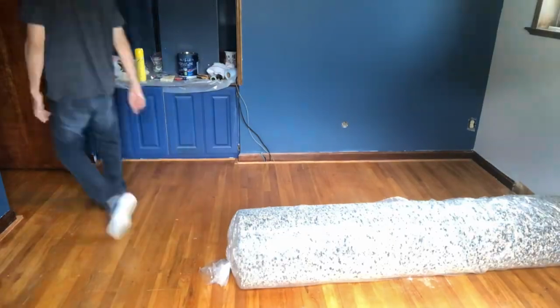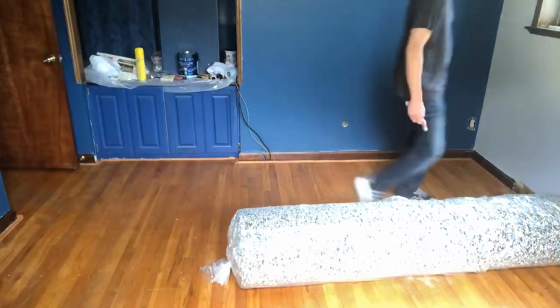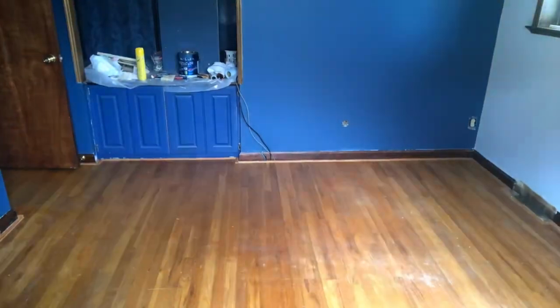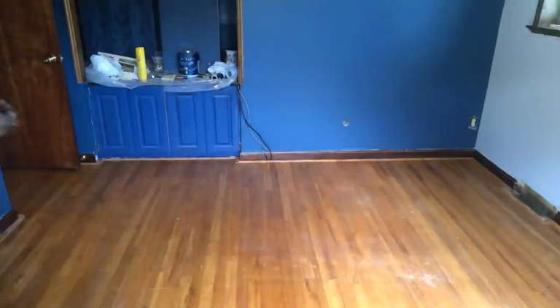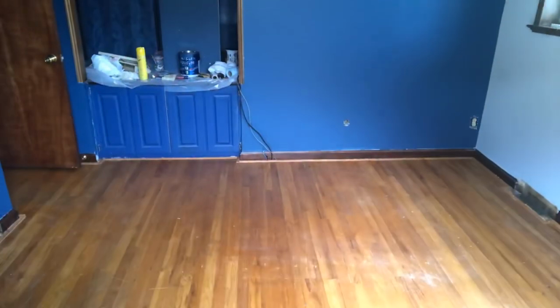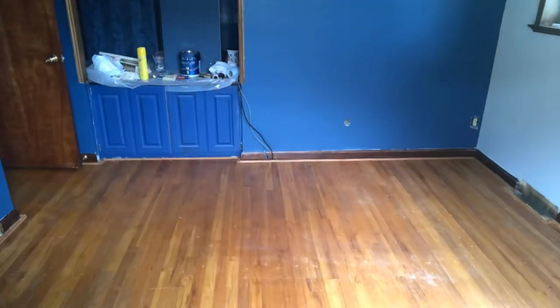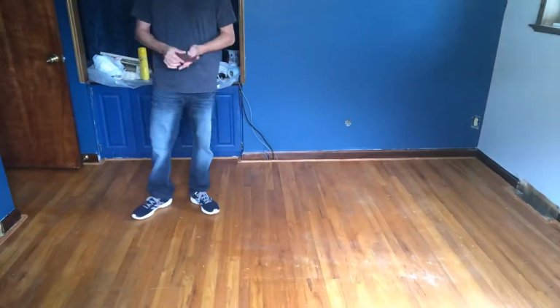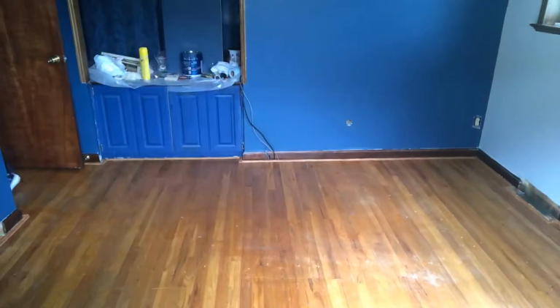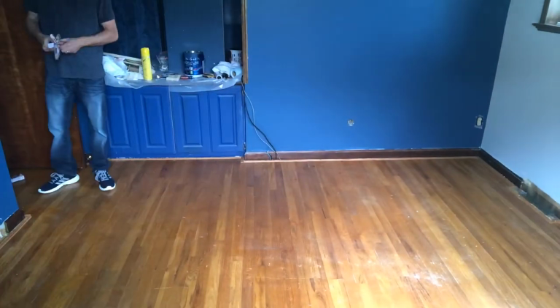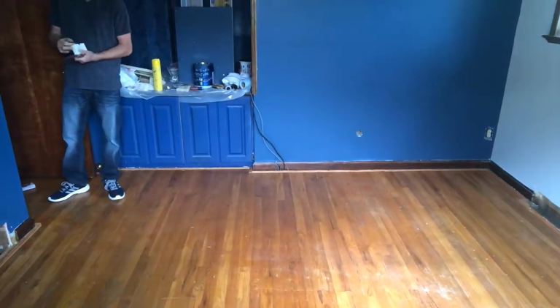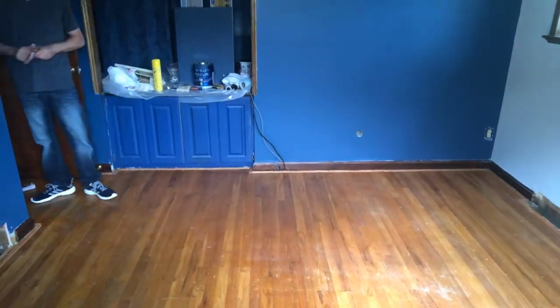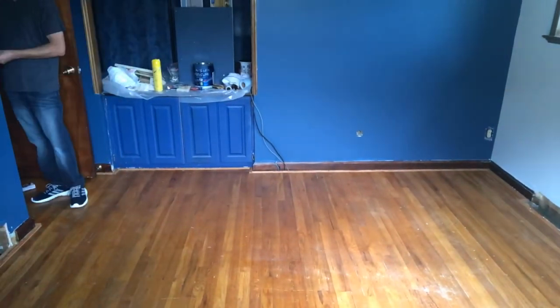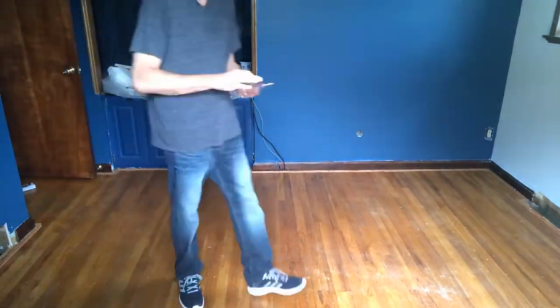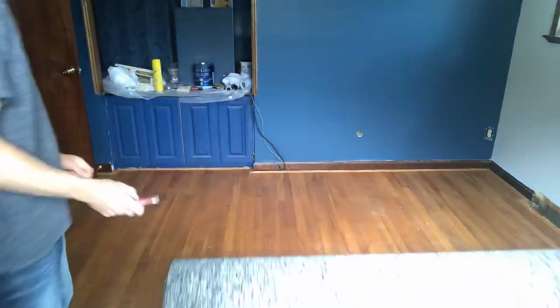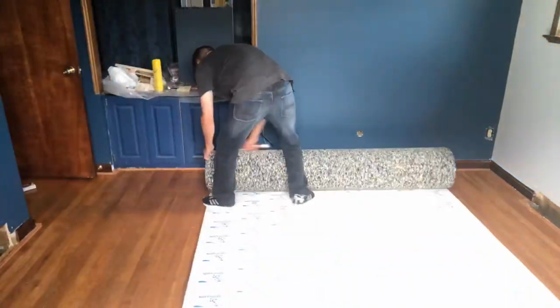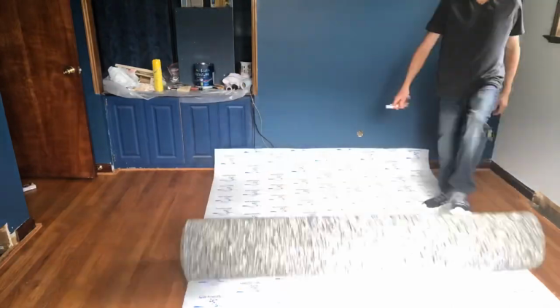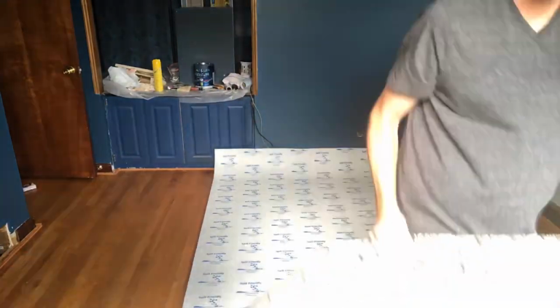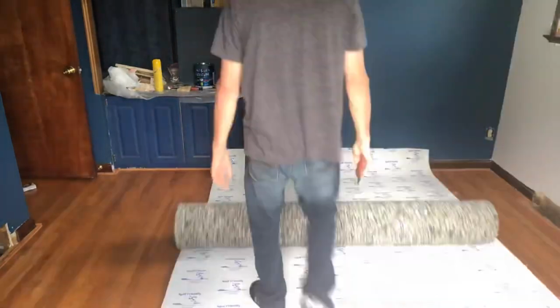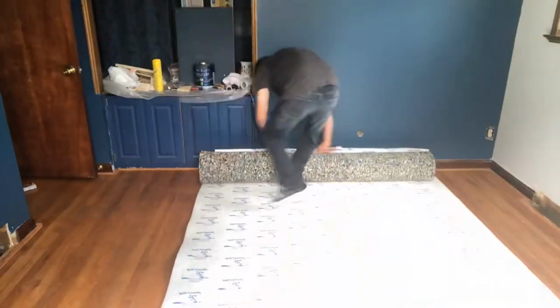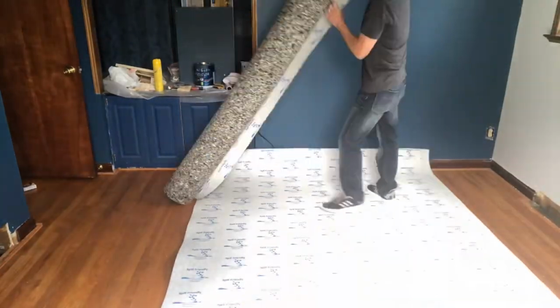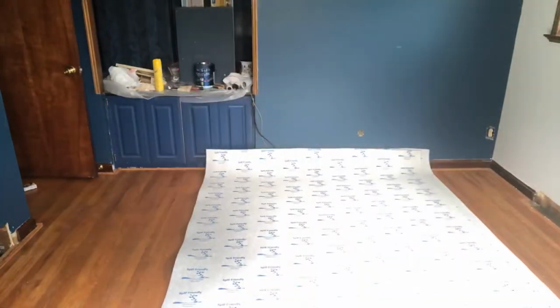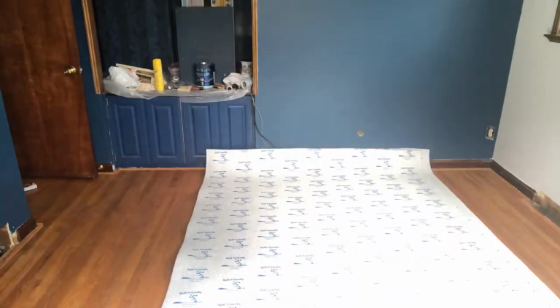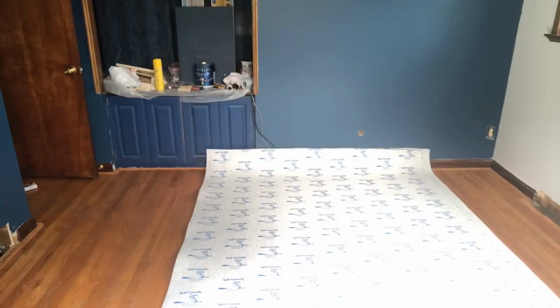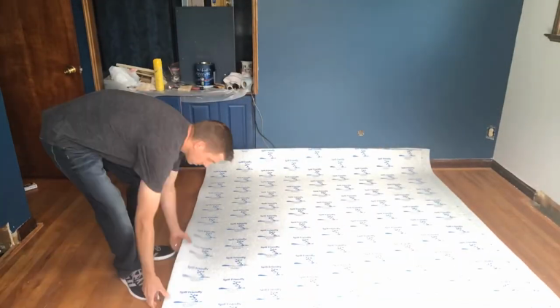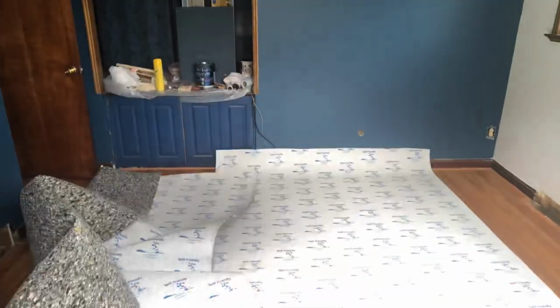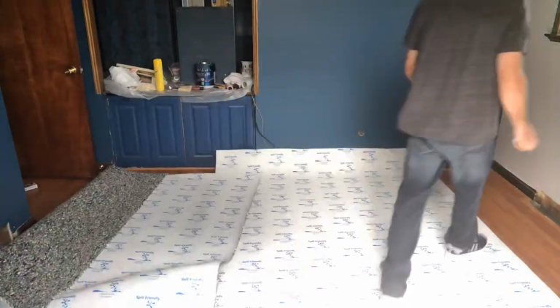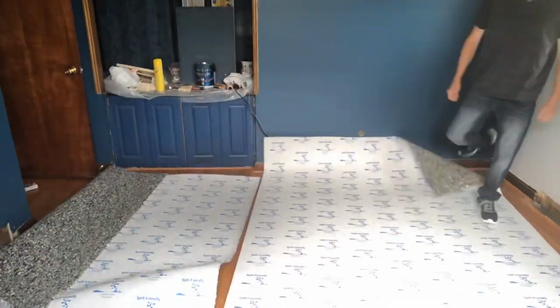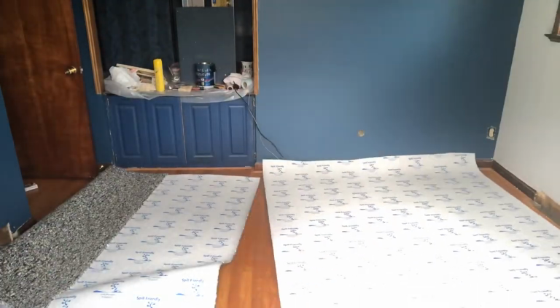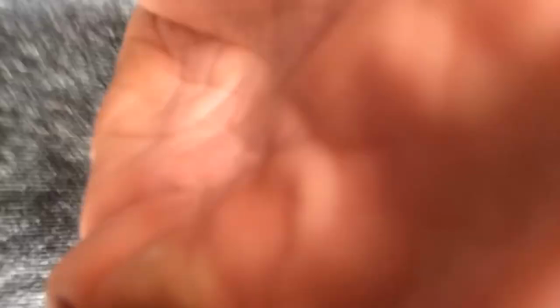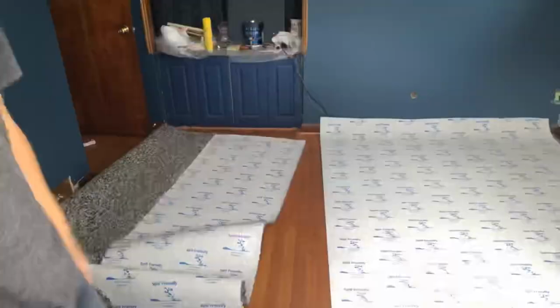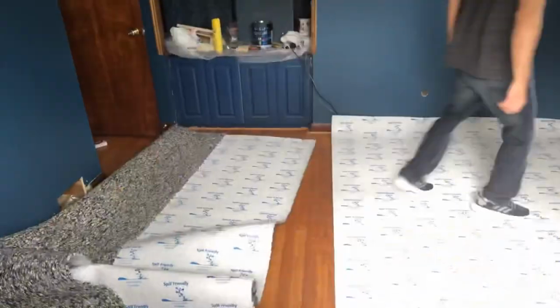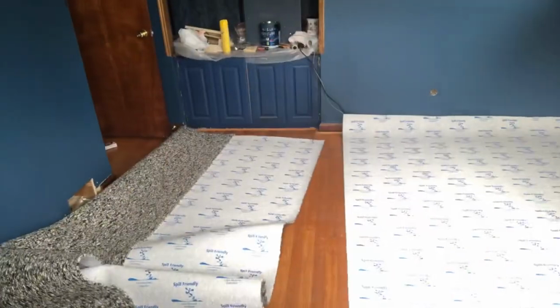There's no need to bring in the pros for this. In this video I'm going to share with you exactly how to install carpet padding over a wood subfloor. Anybody can do this. It's very simple and if you mess up it's real easy to fix.